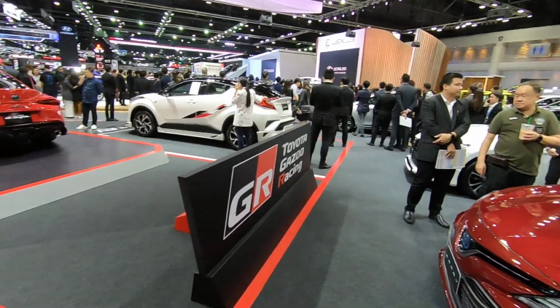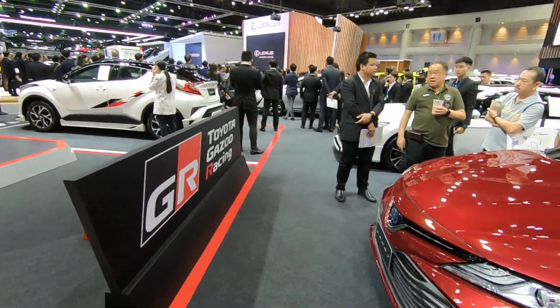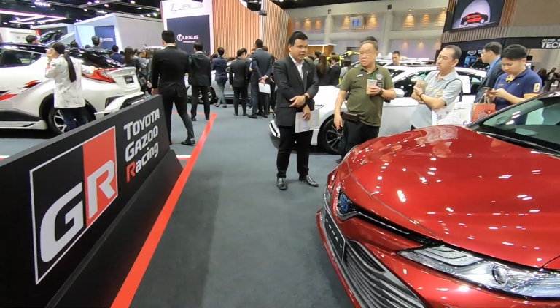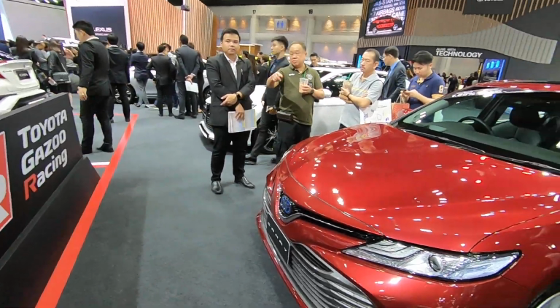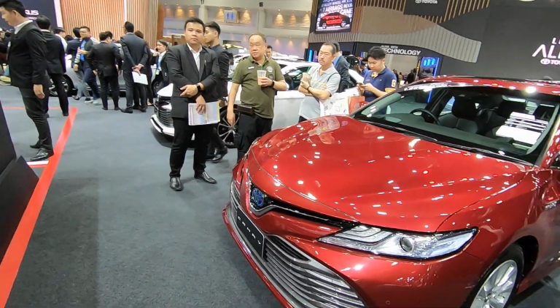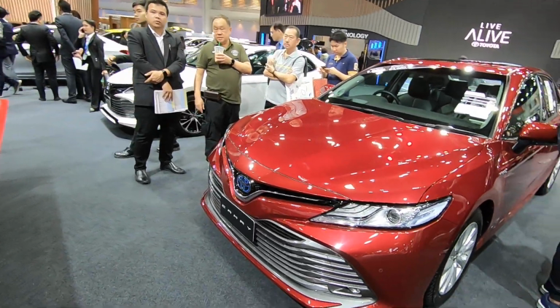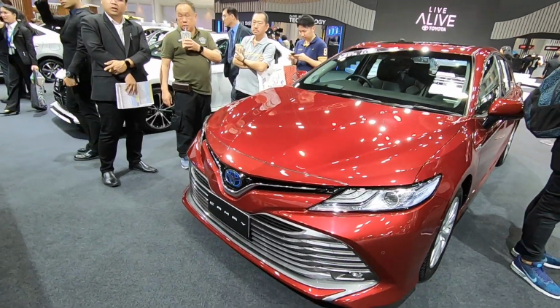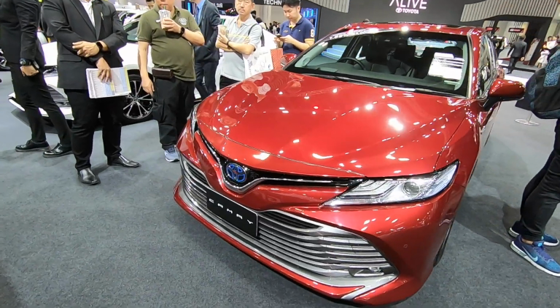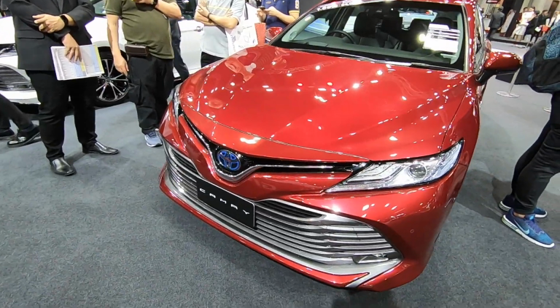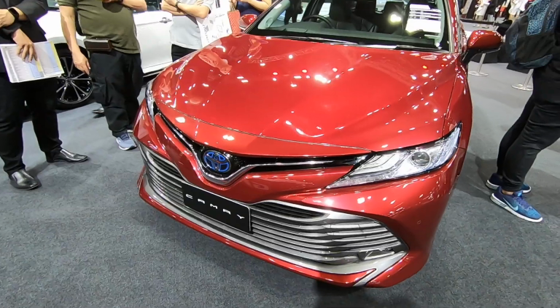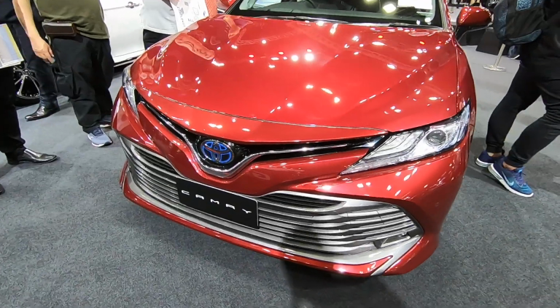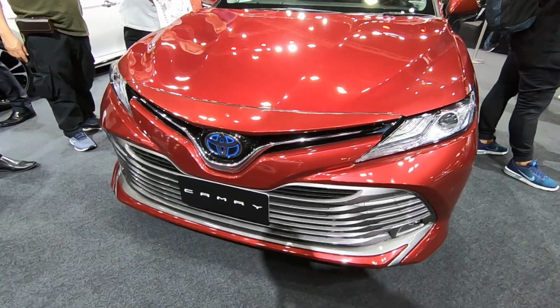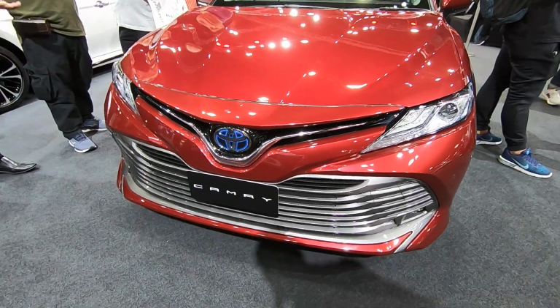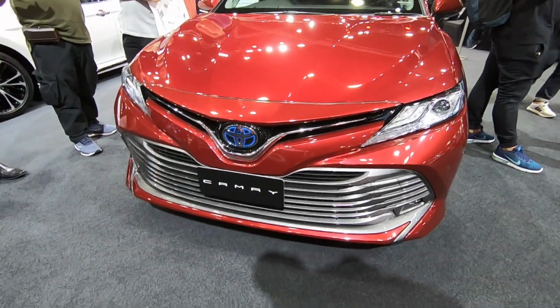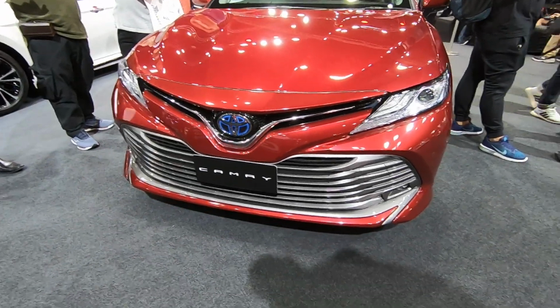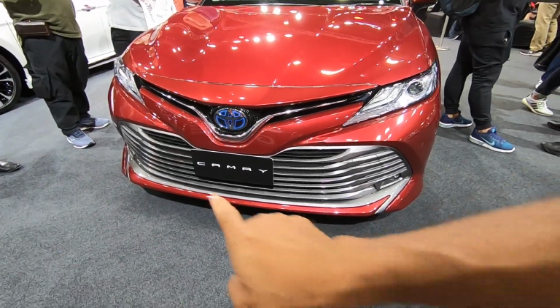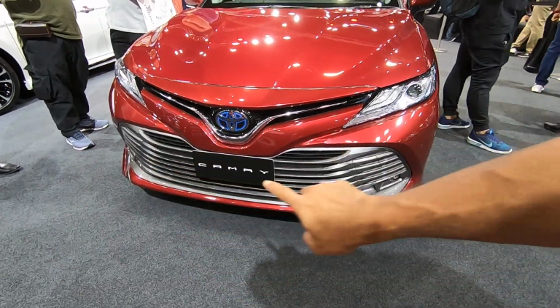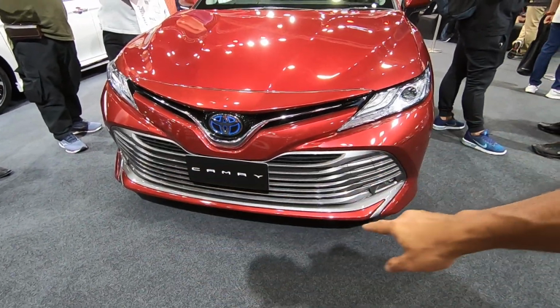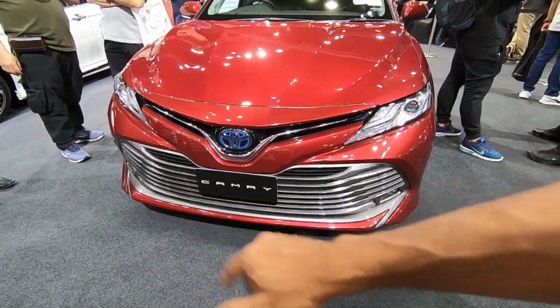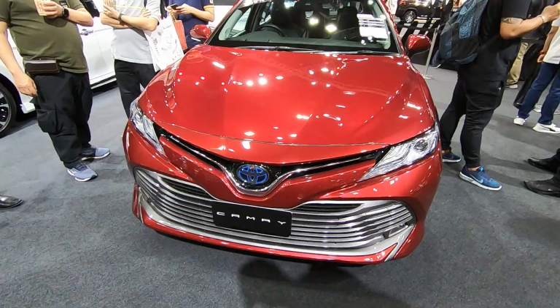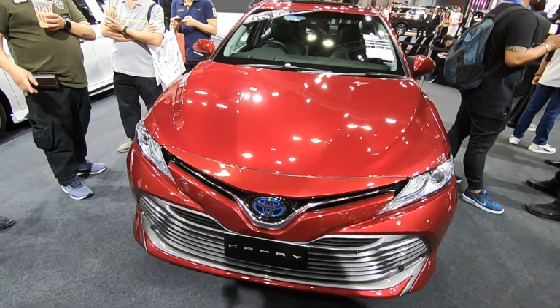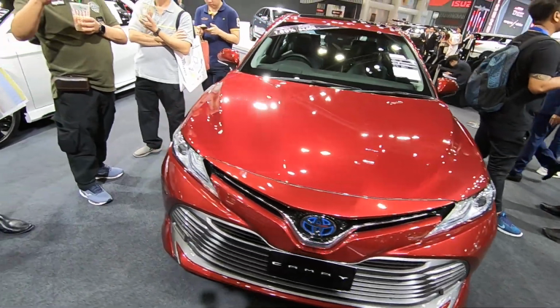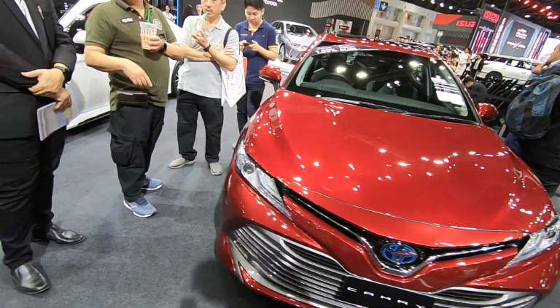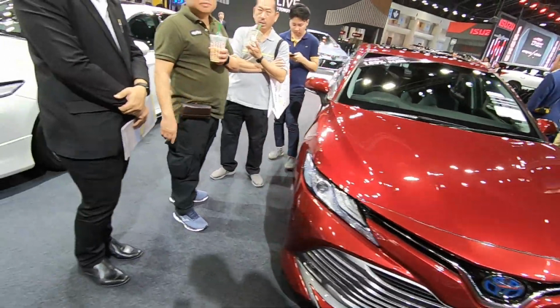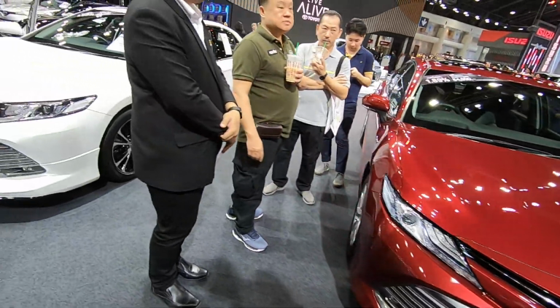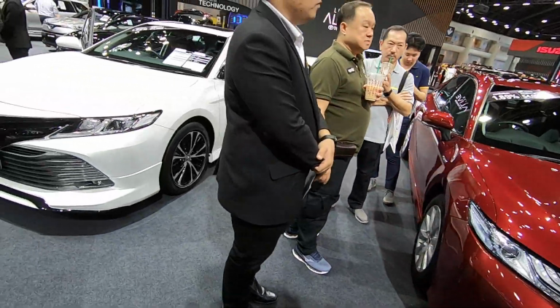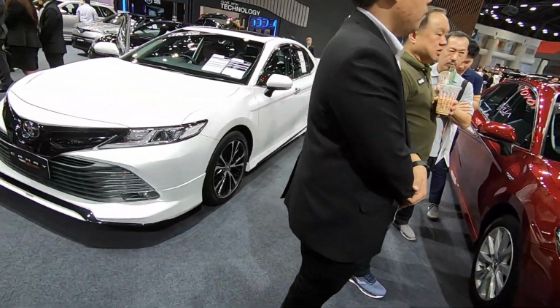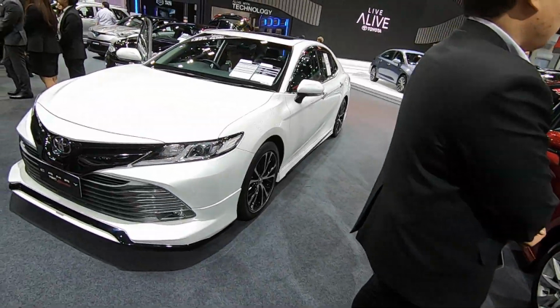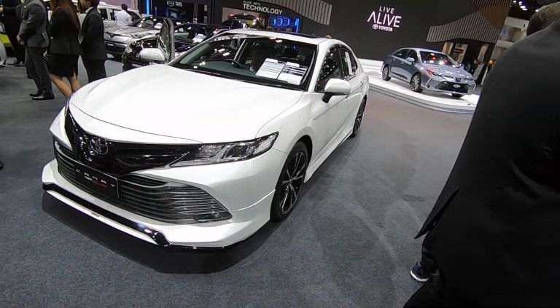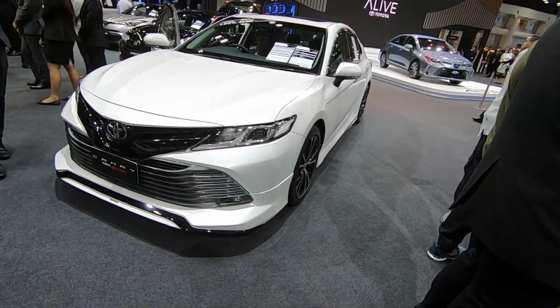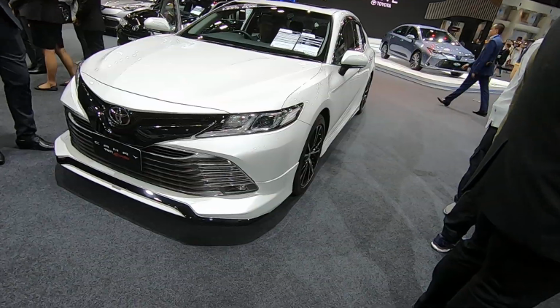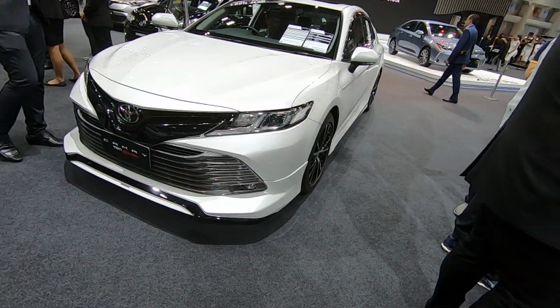As I was saying earlier in one of my other videos, the front face of Toyota includes that very pronounced grille at the bottom. And here's the Camry Sportivo — the TRD Sportivo.